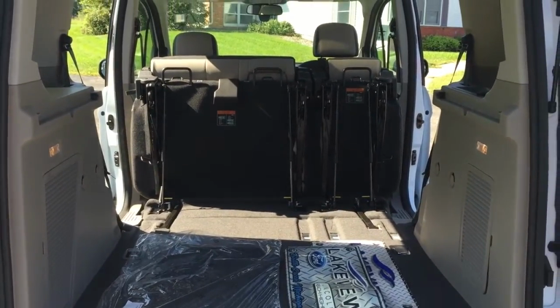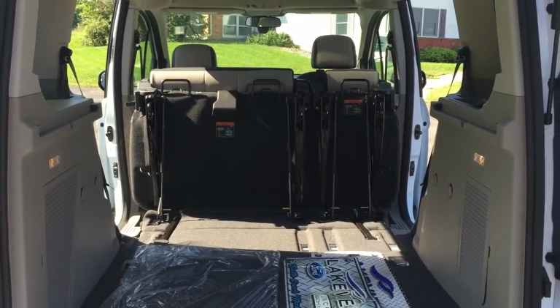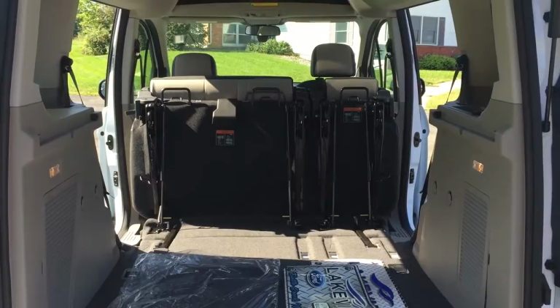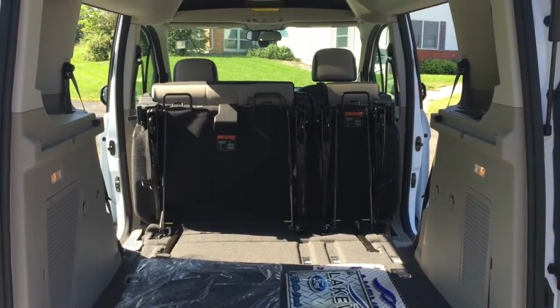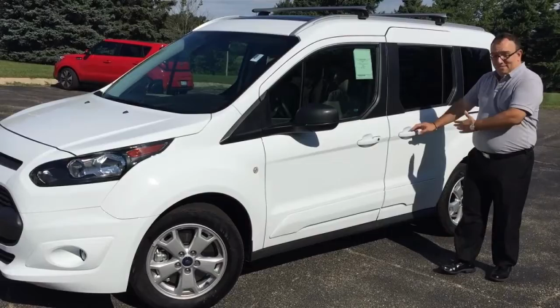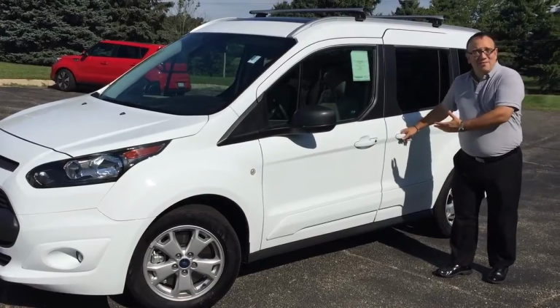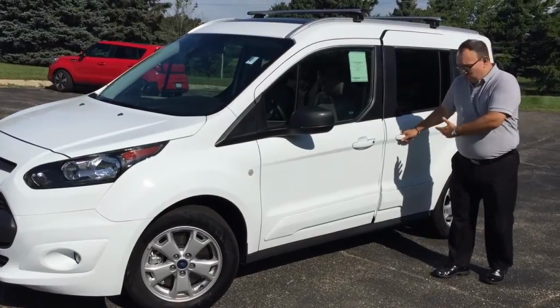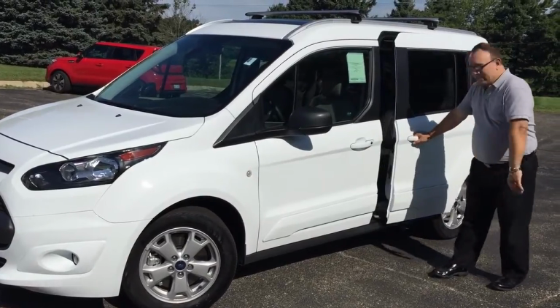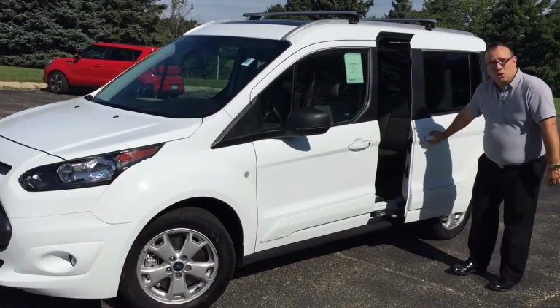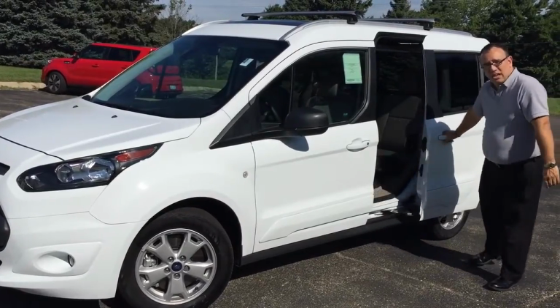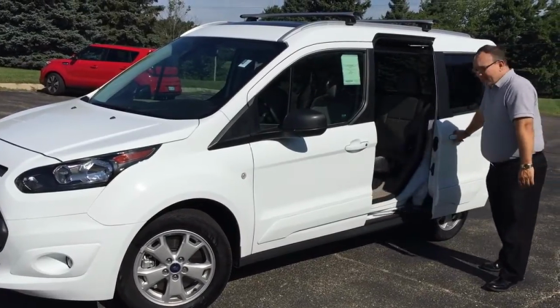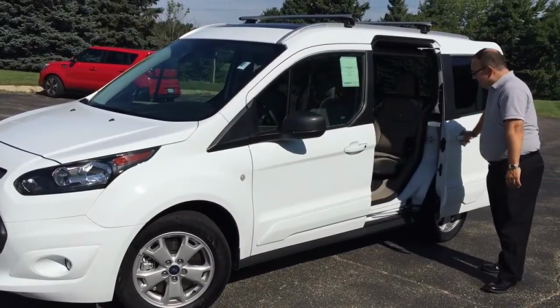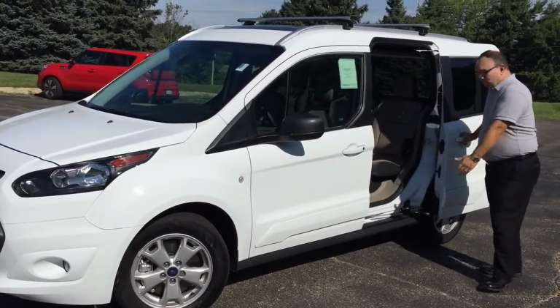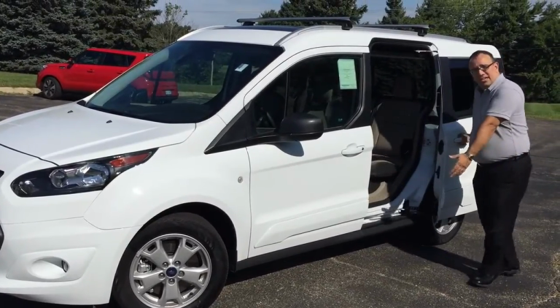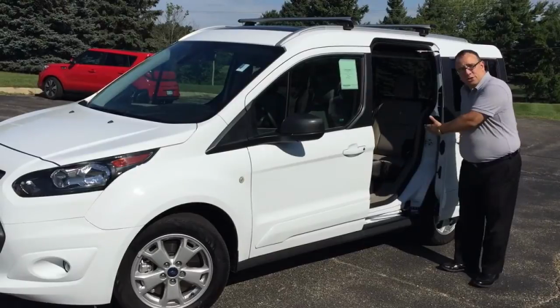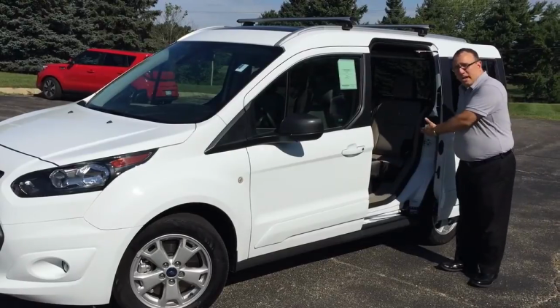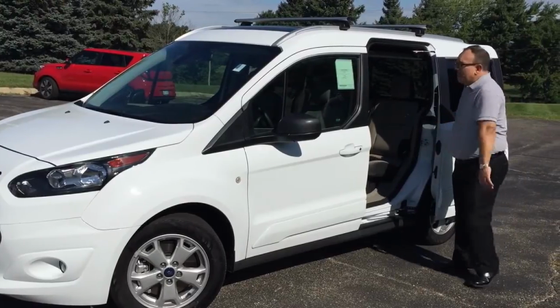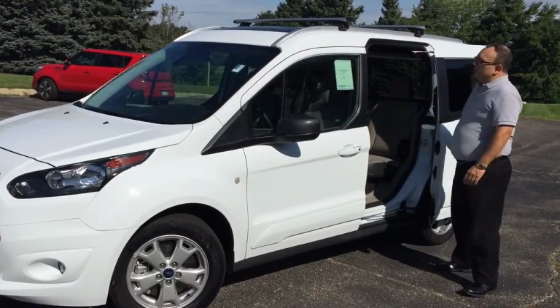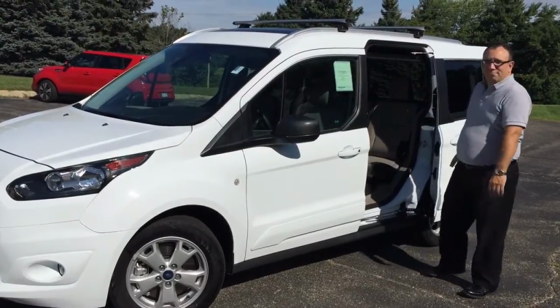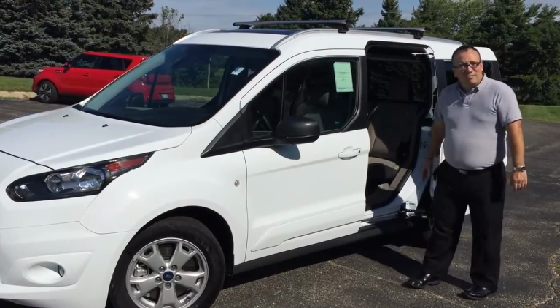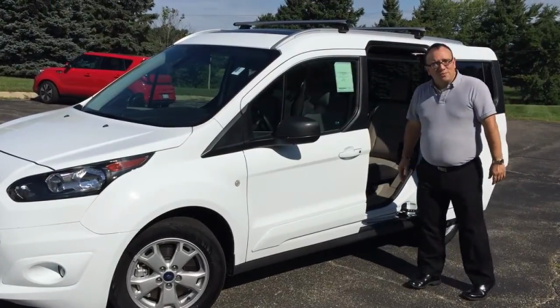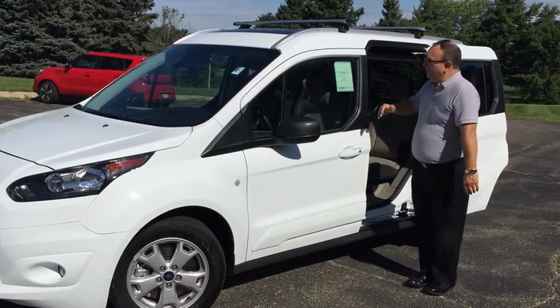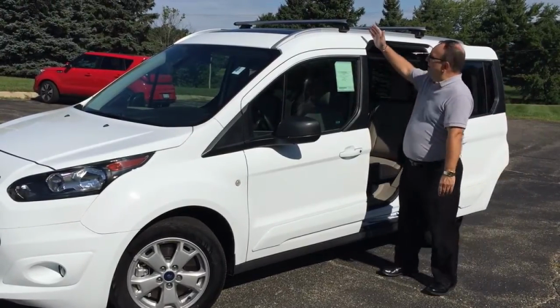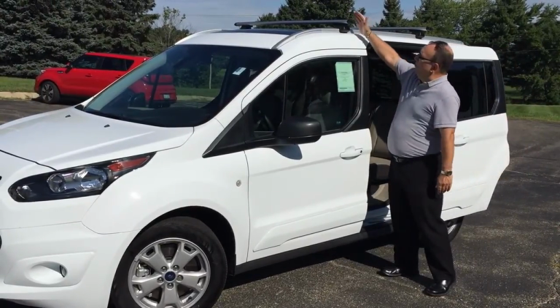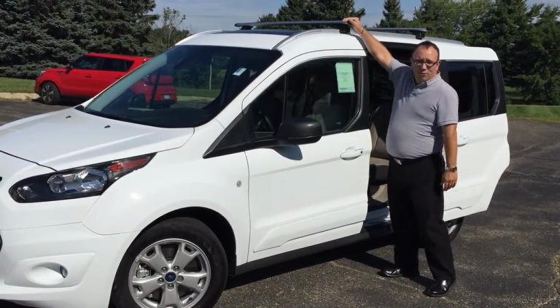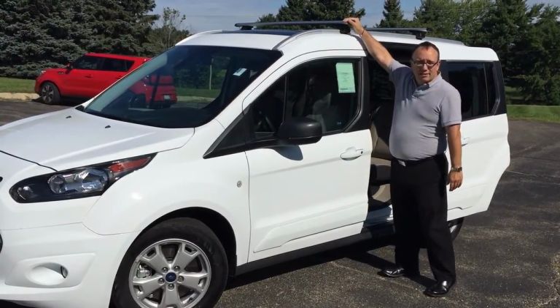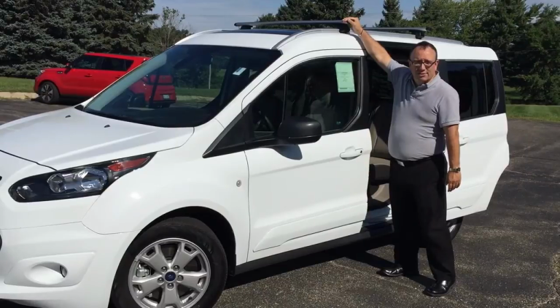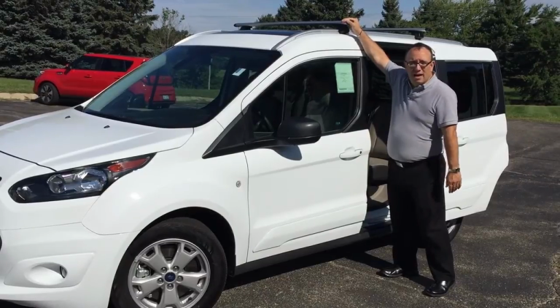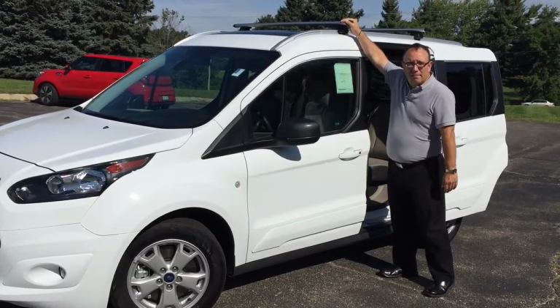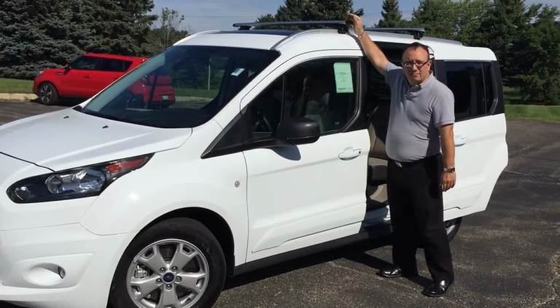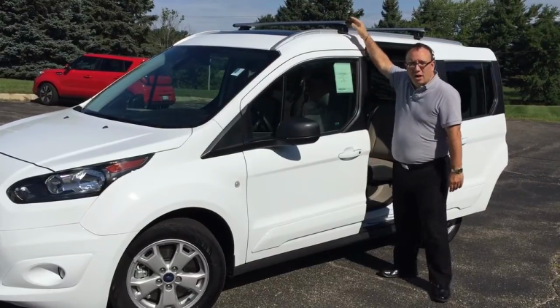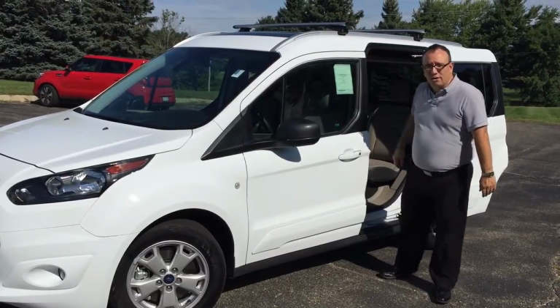The Transit Connect is part minivan, with sliding doors that make it really easy to jump in and out. It's also part adventure vehicle — with the available roof rack, you can strap a kayak up there and take off for the river.